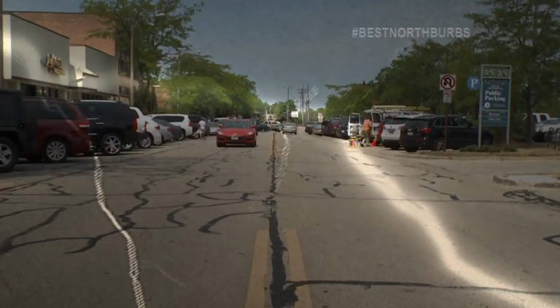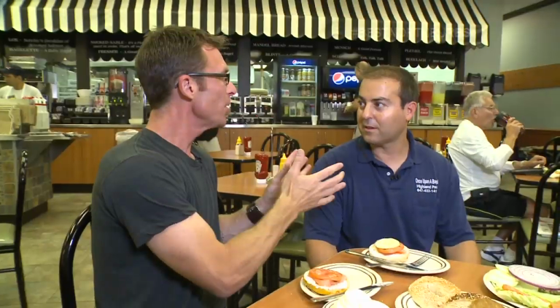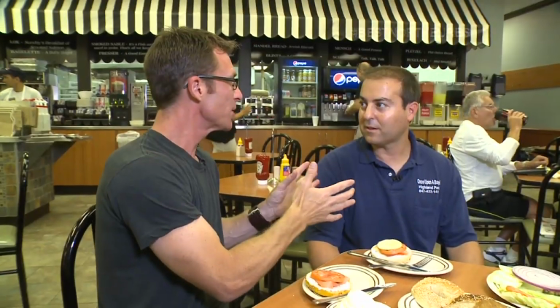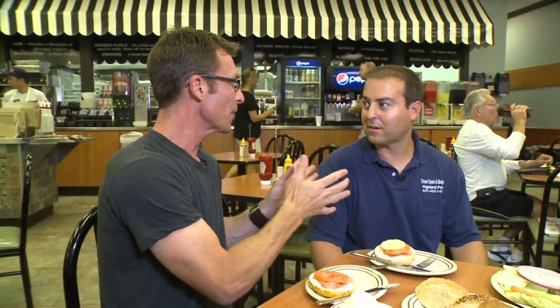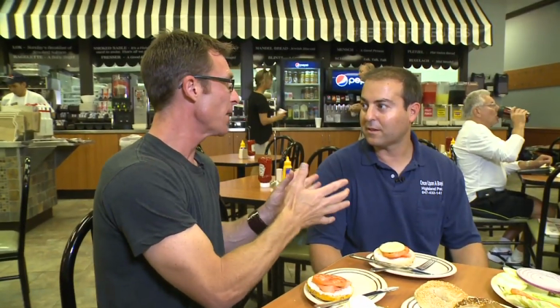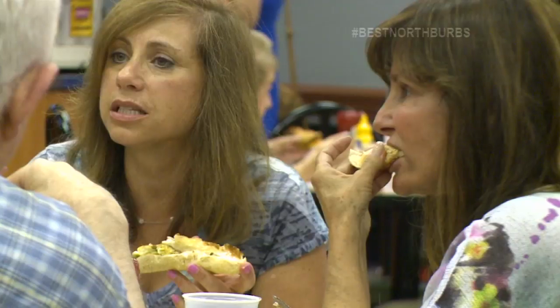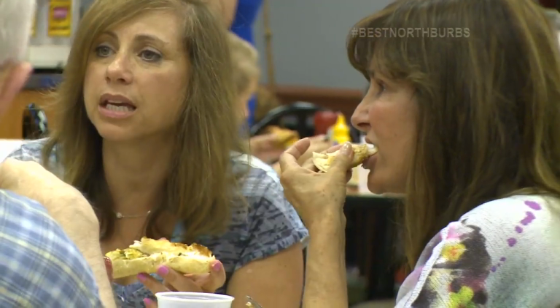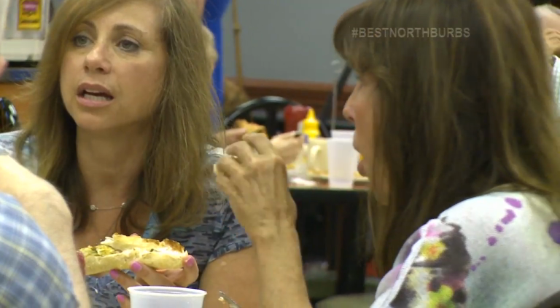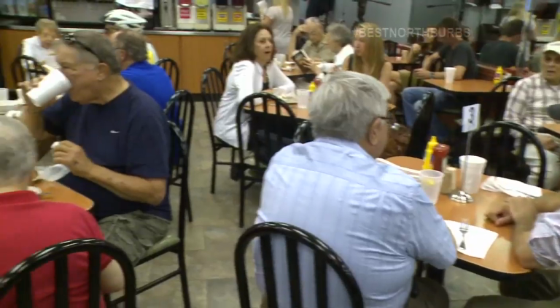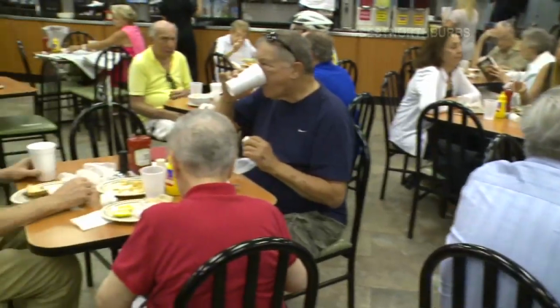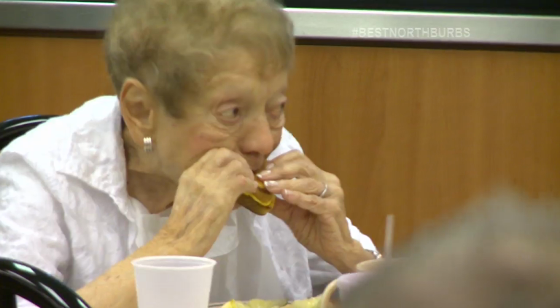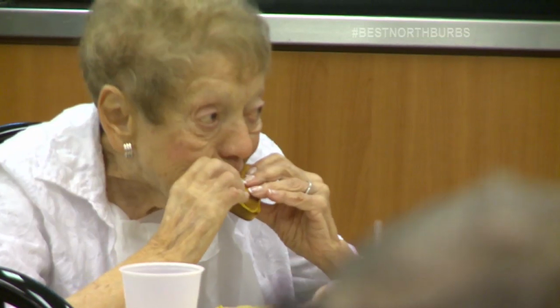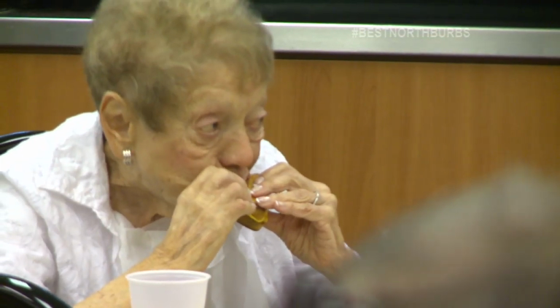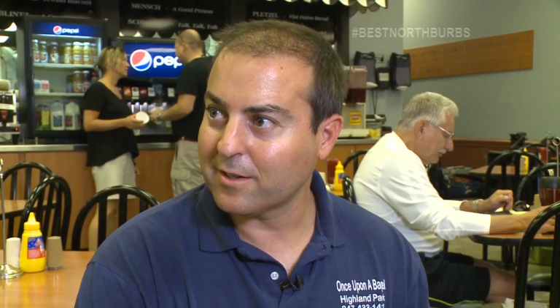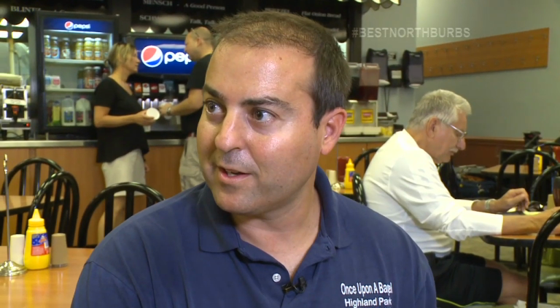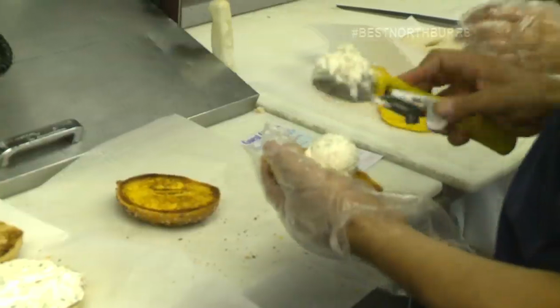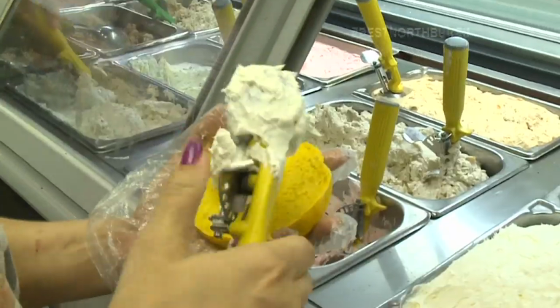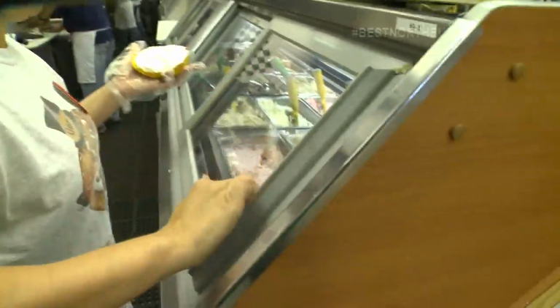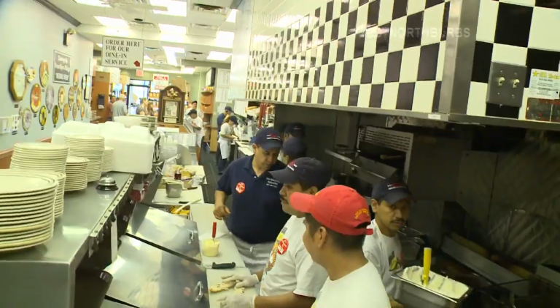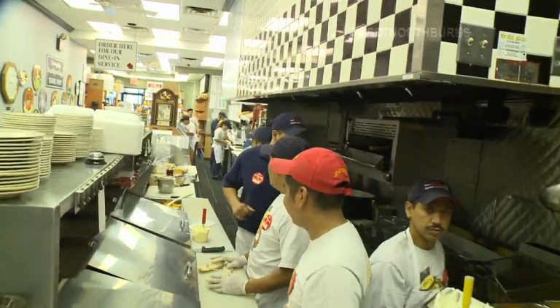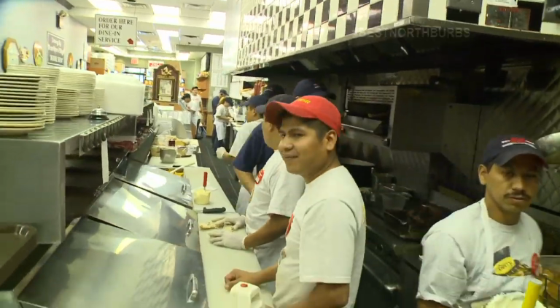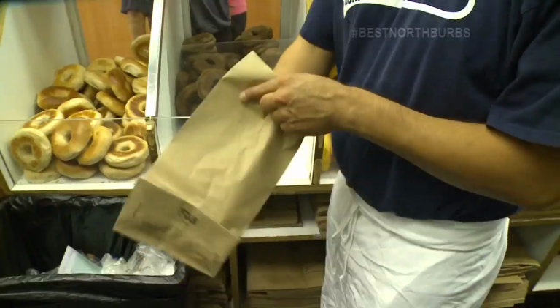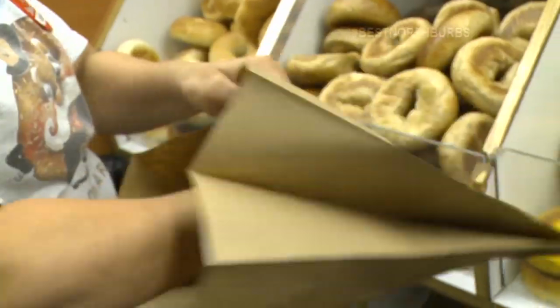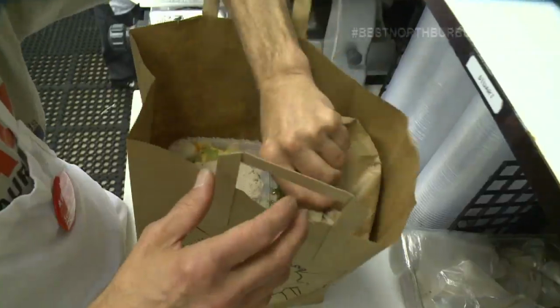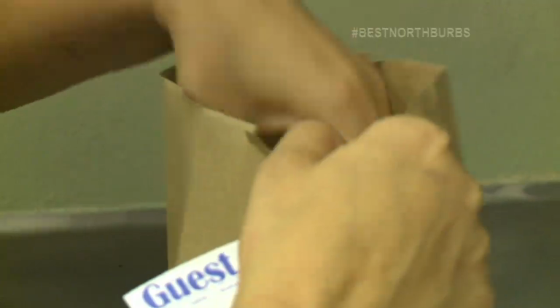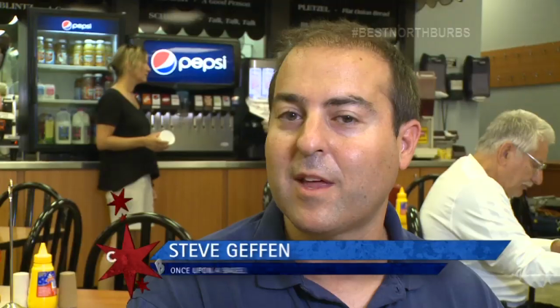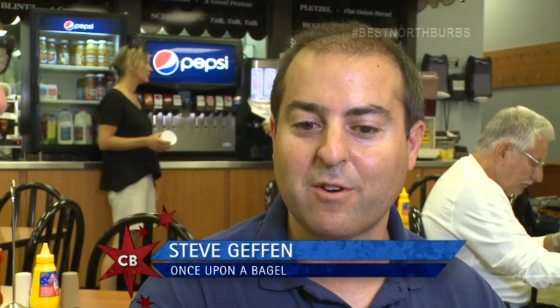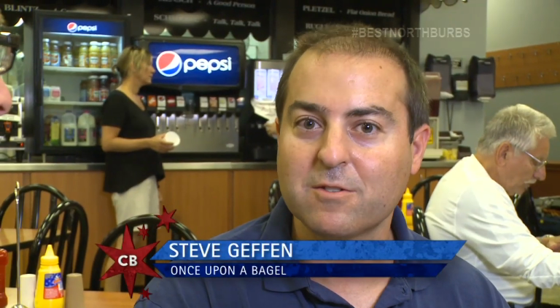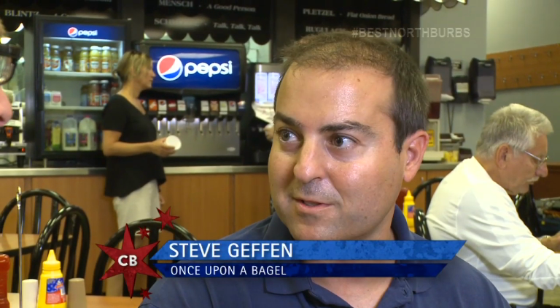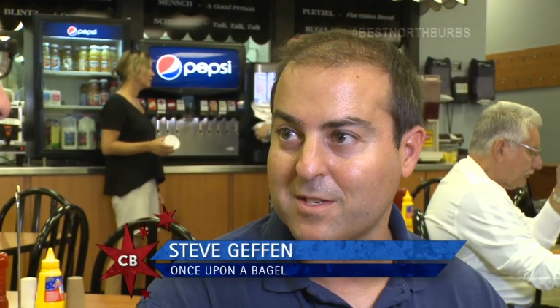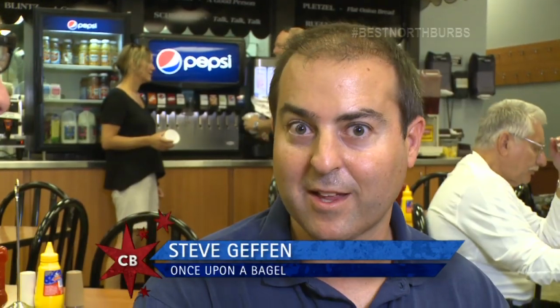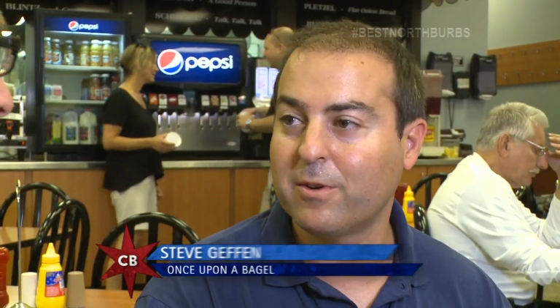Why are you guys Chicago's best when it comes to bagels and lunch? We use only the best ingredients, our staff is the best — they put their heart and souls into the business like they own it.